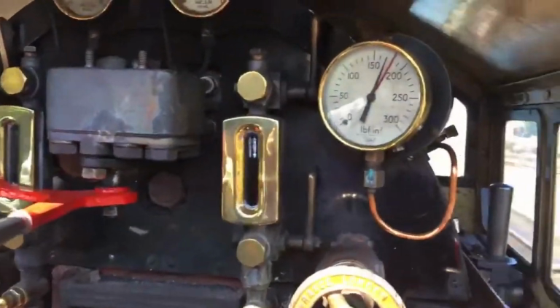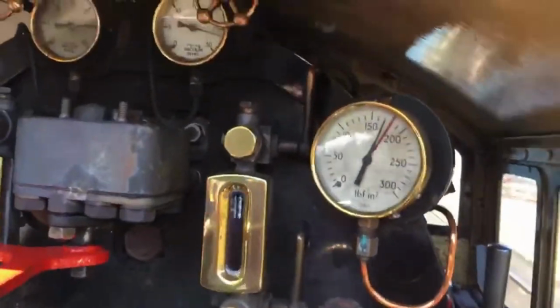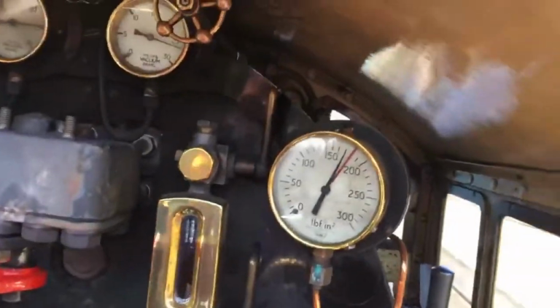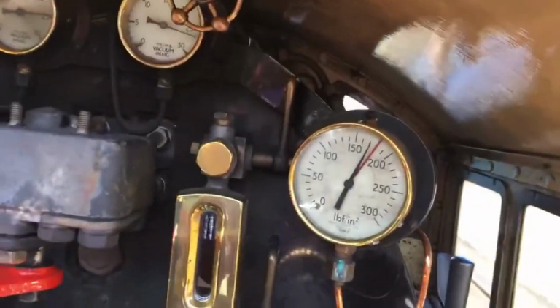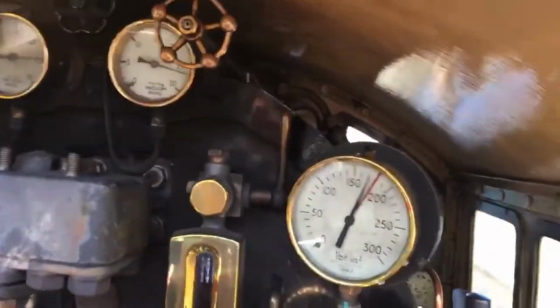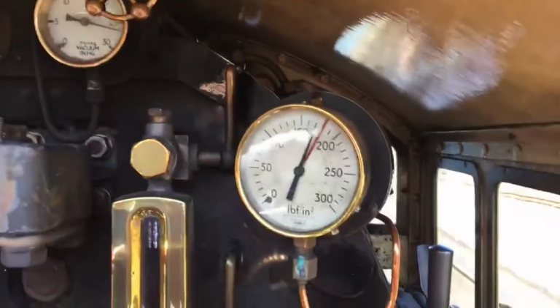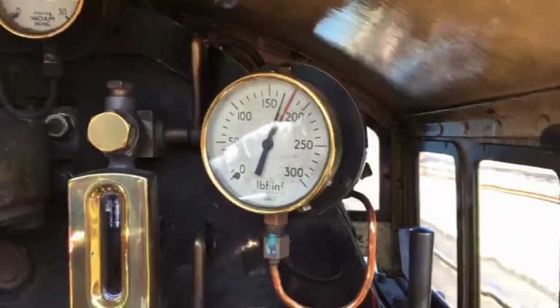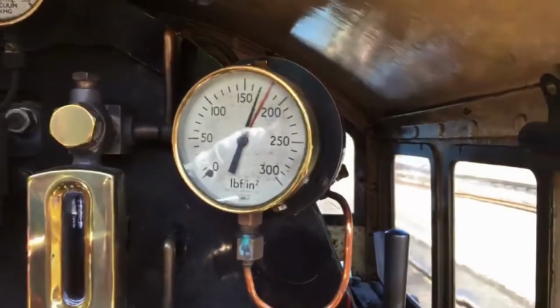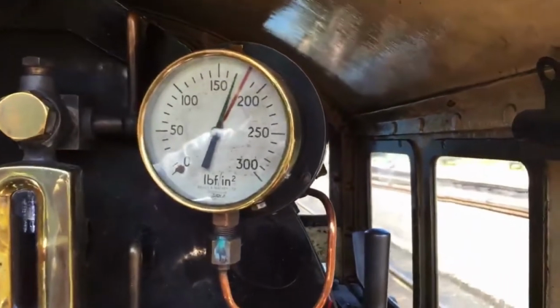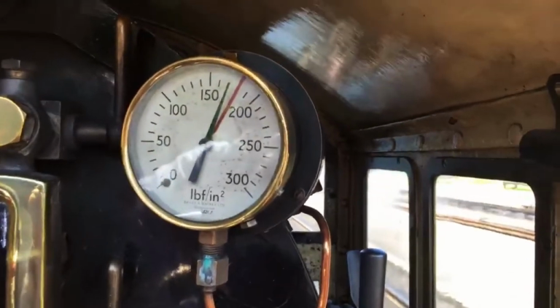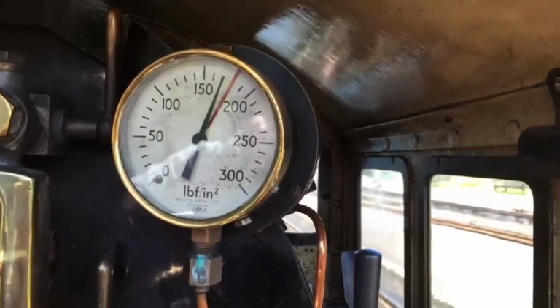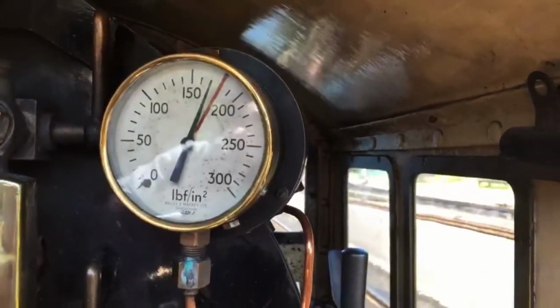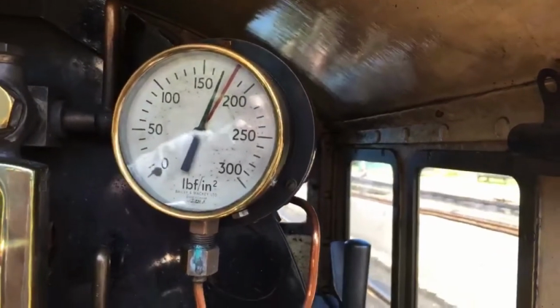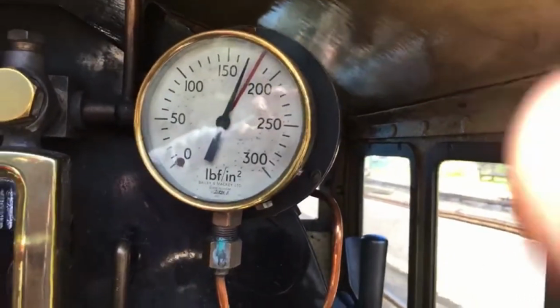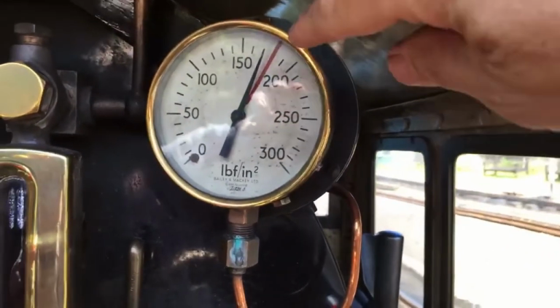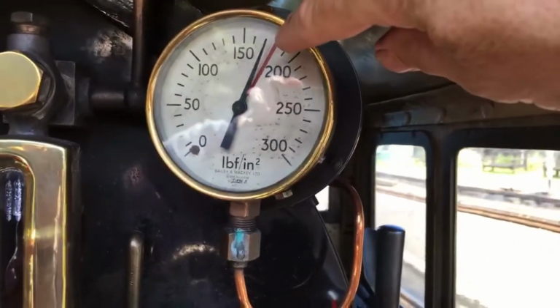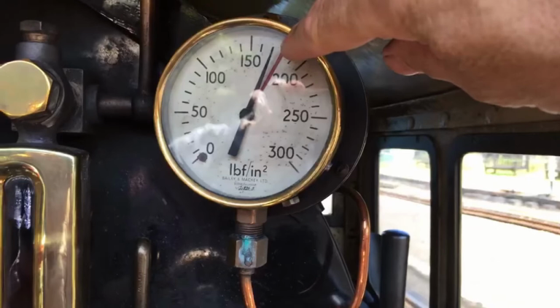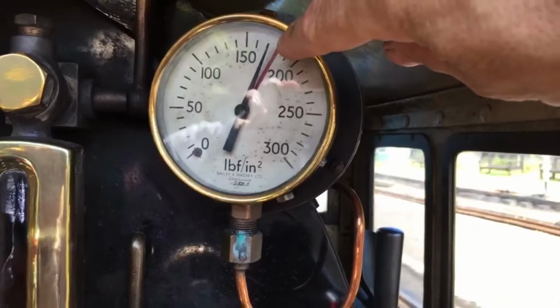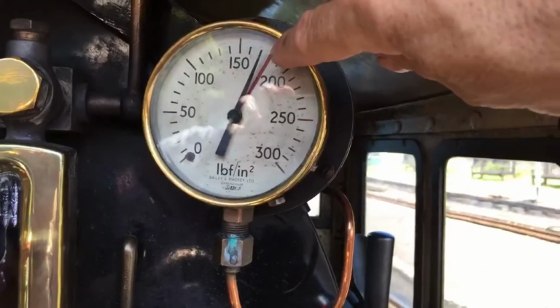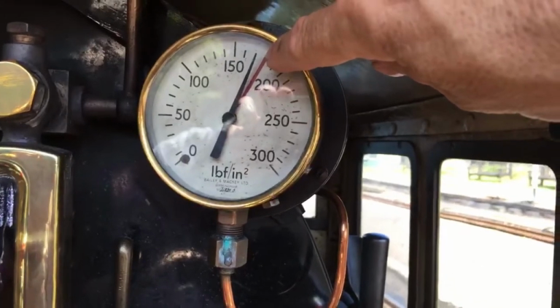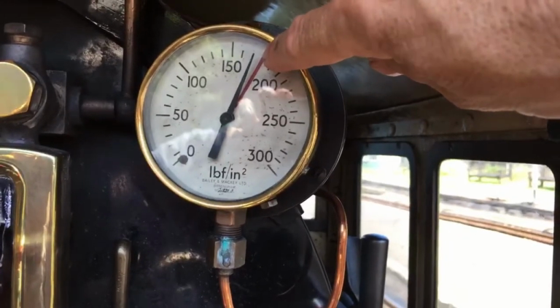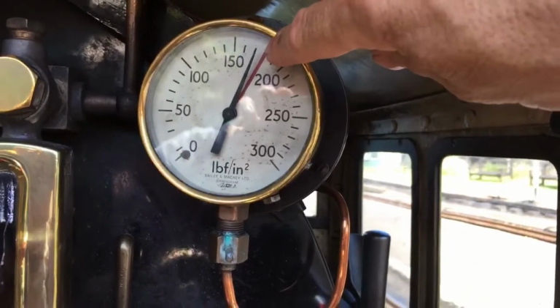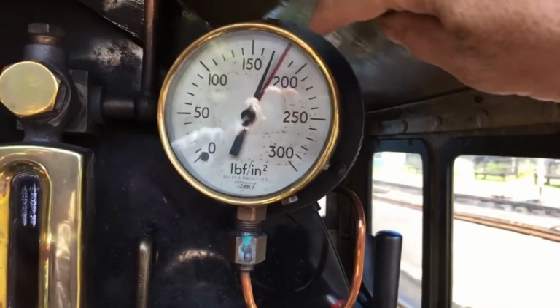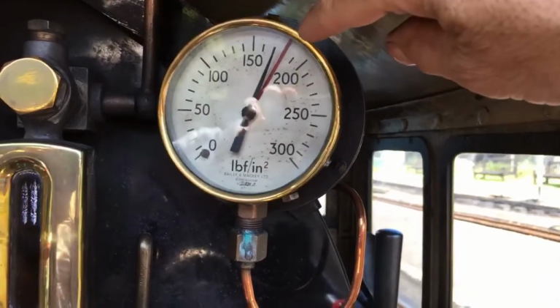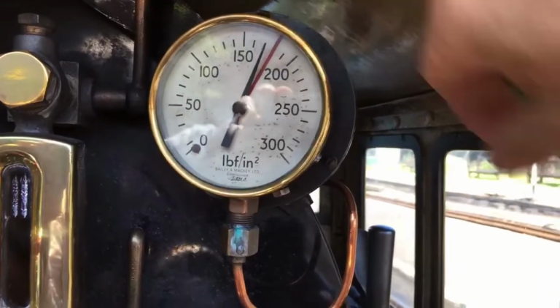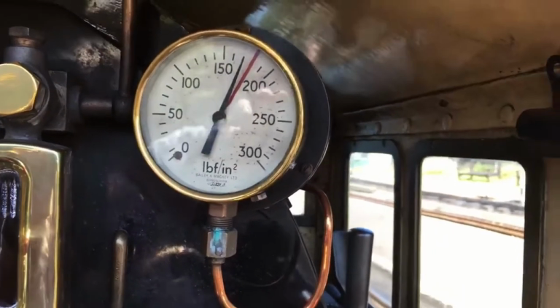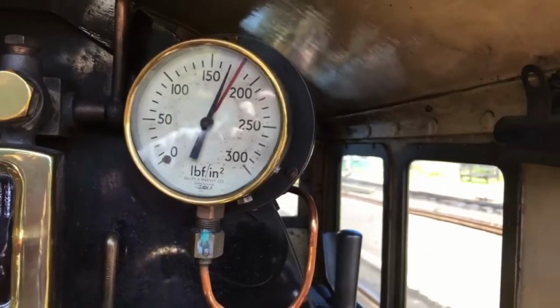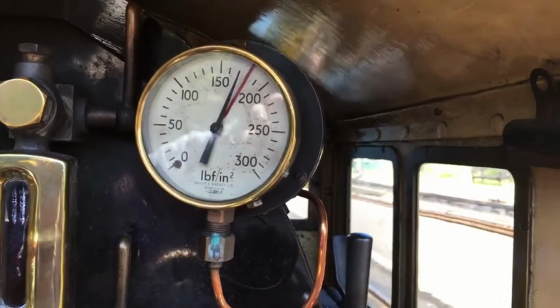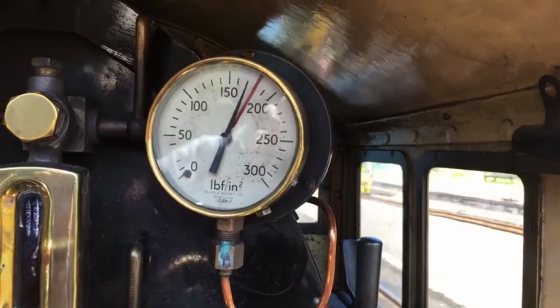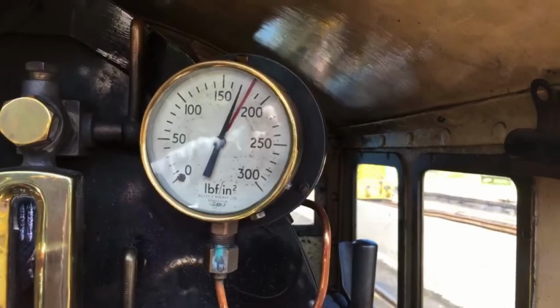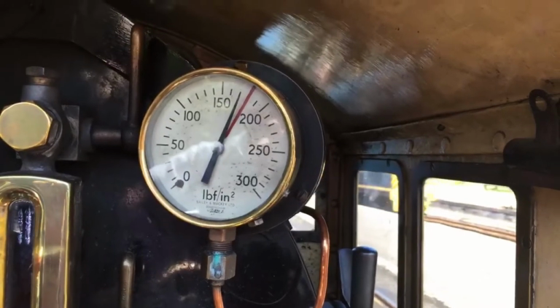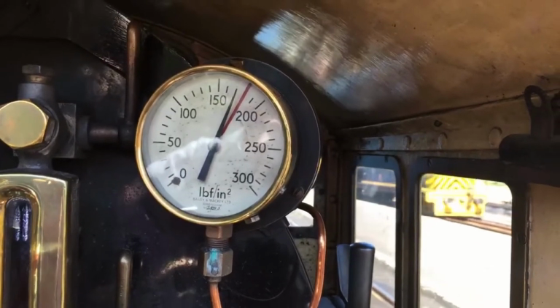We talked about pressure. Here's the boiler pressure gauge. Maximum pressure is the red line at 180 pounds per square inch. We are at 170, so pretty much full pressure.